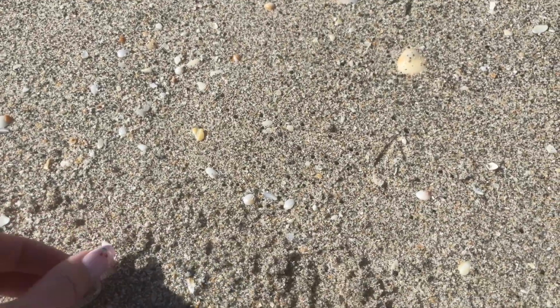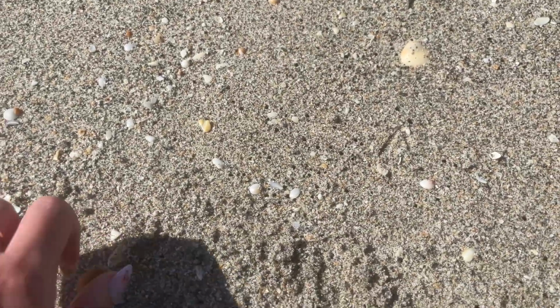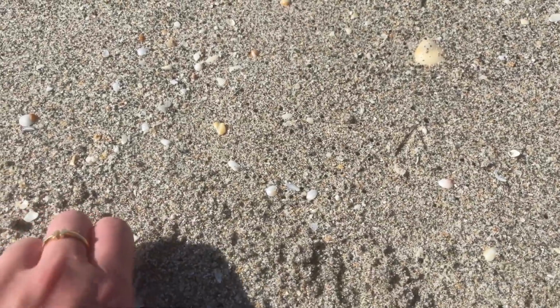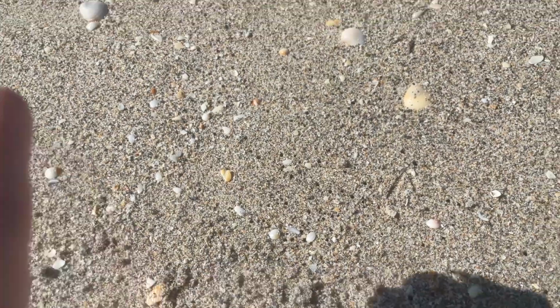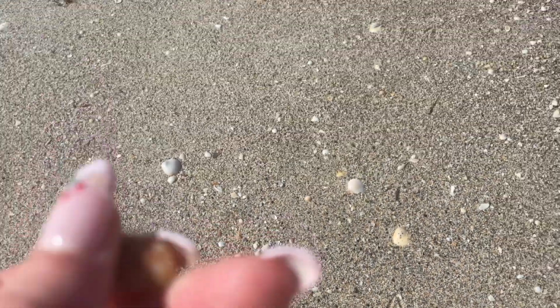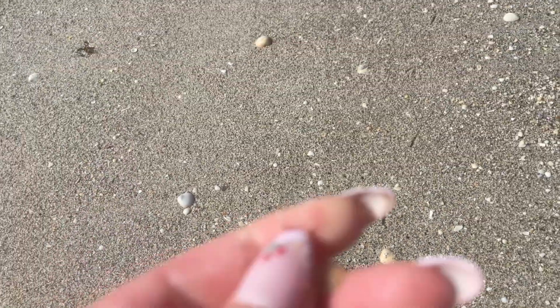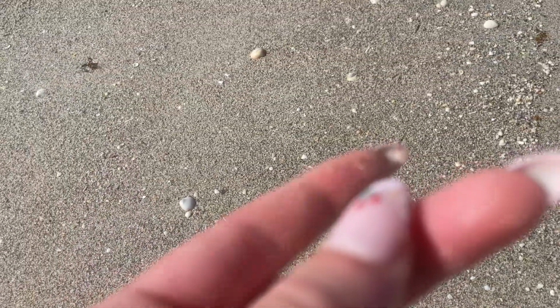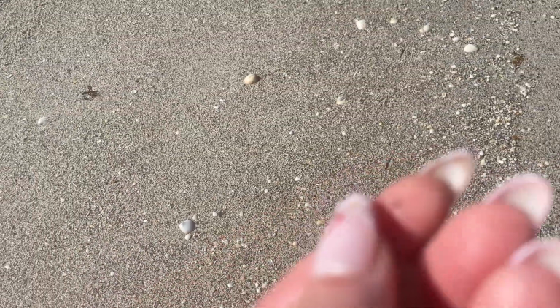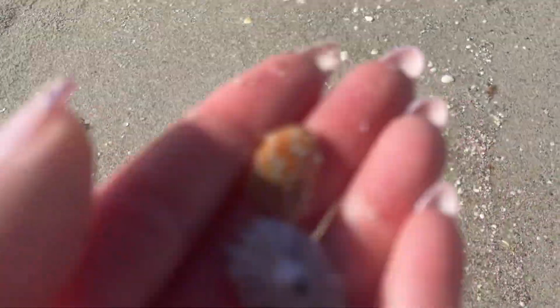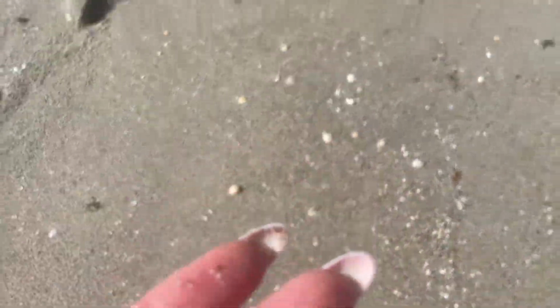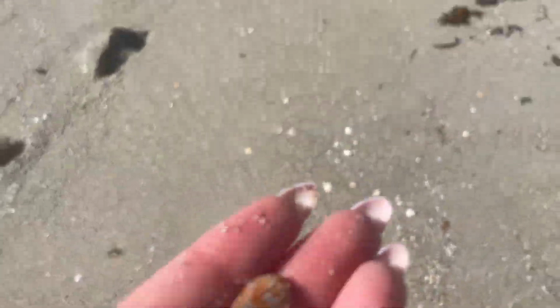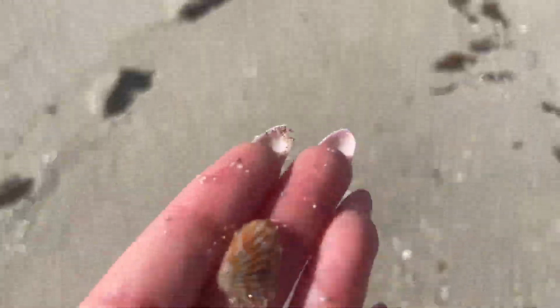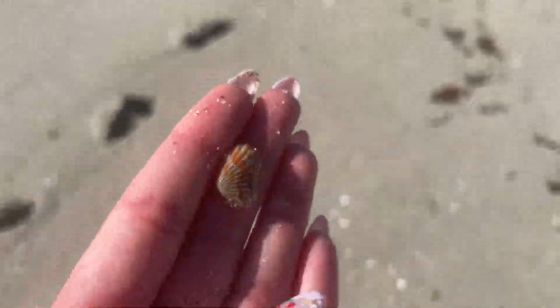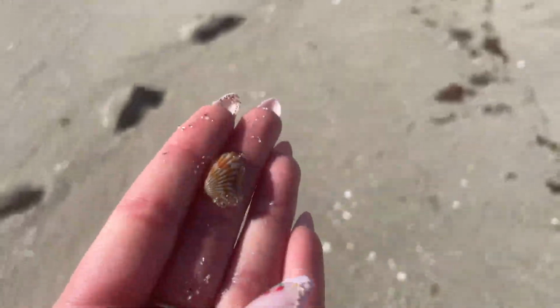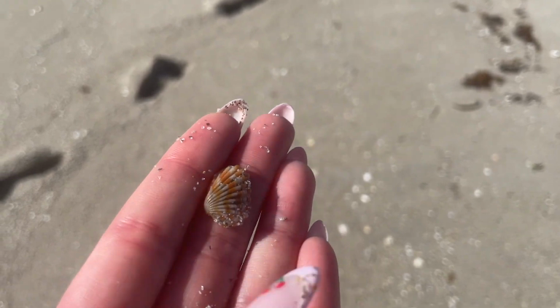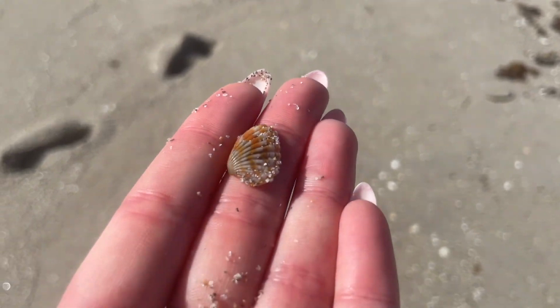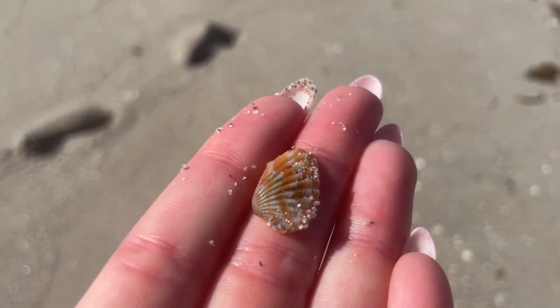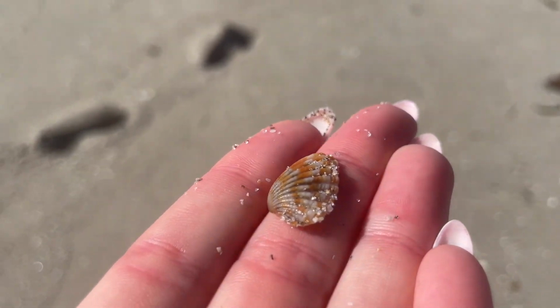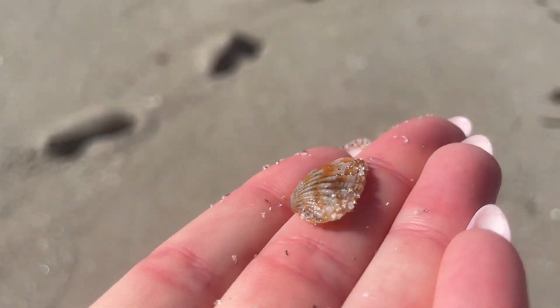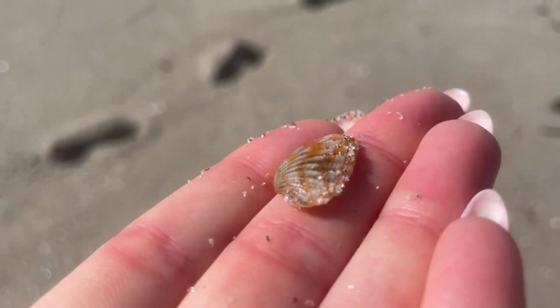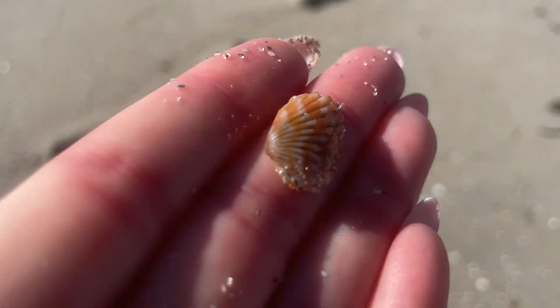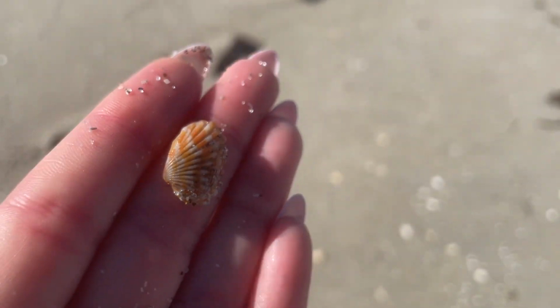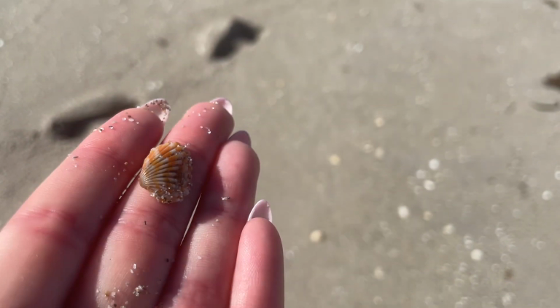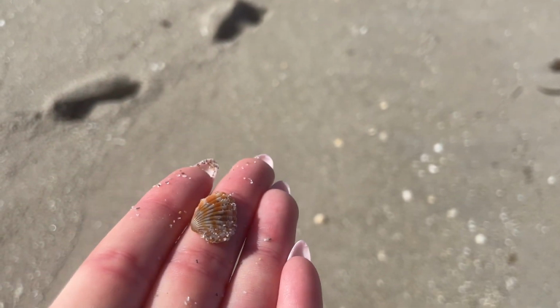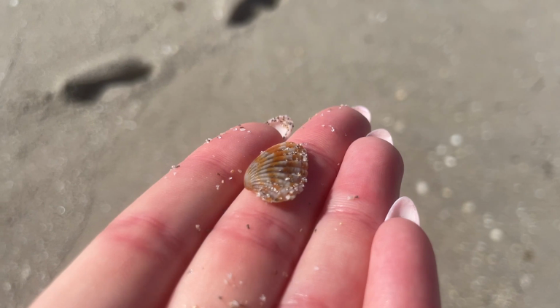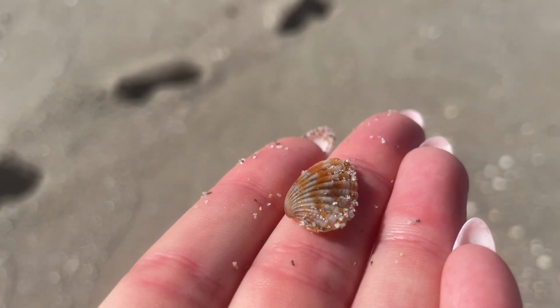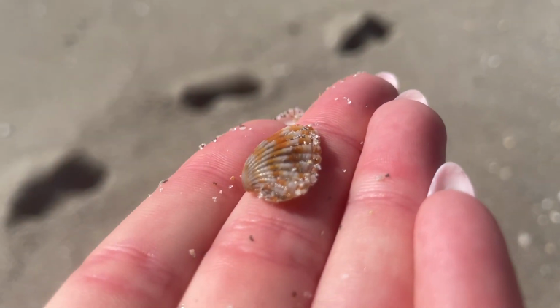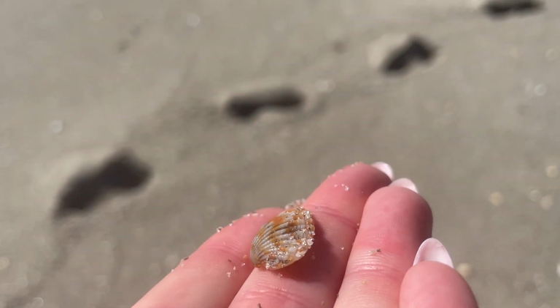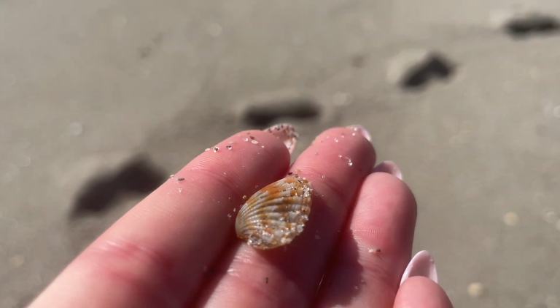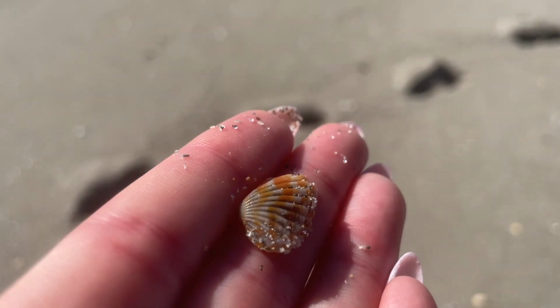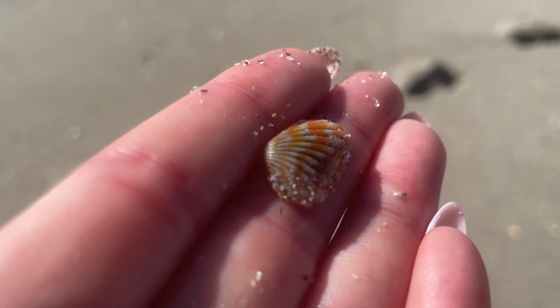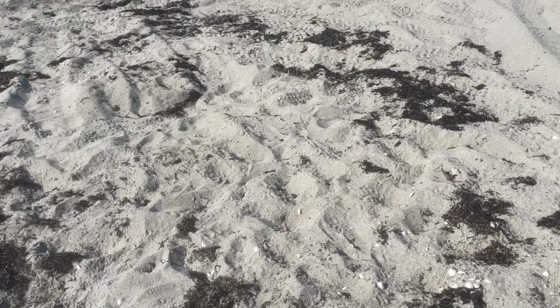Here I saw something orange and it was a little broad ribbed cardita. We don't find a ton of them over here on the east coast, but when I see them I like to pick them up.